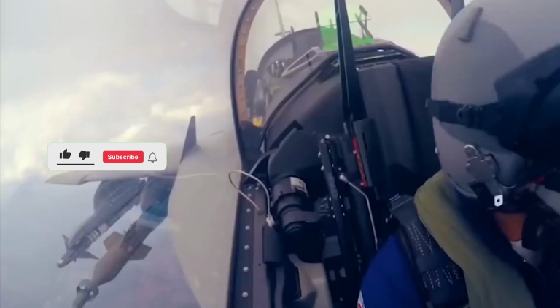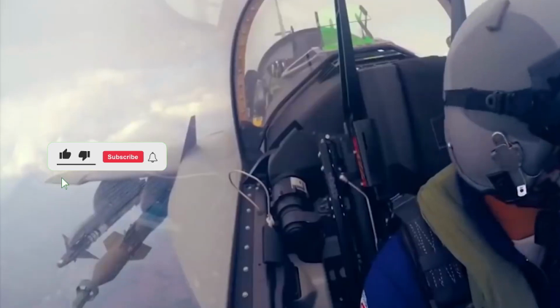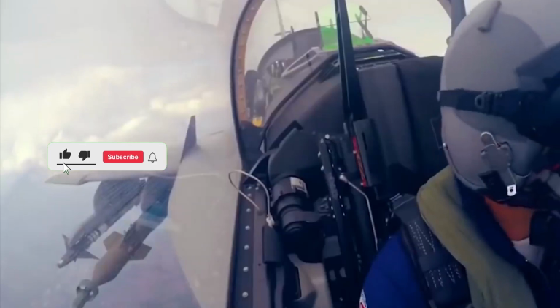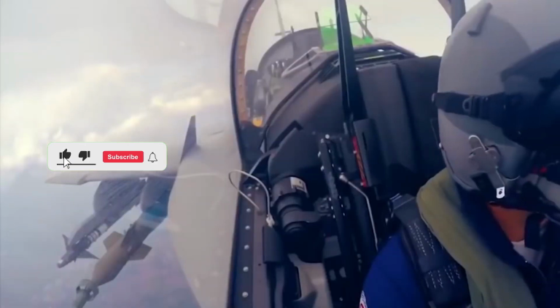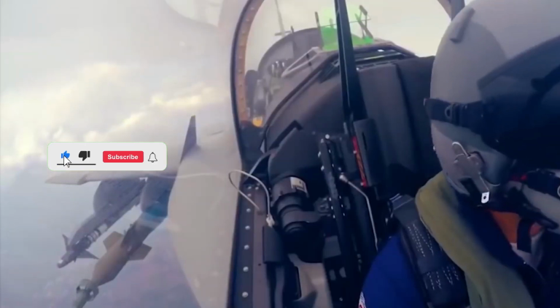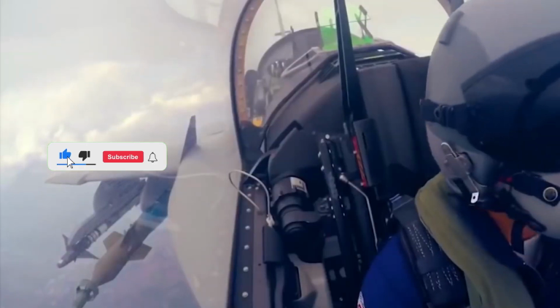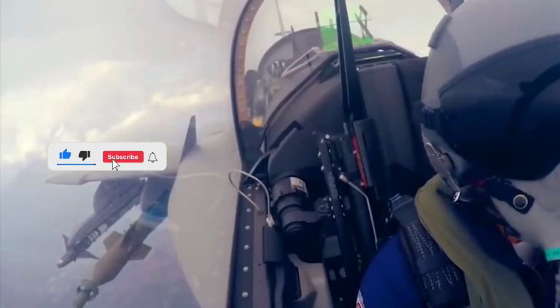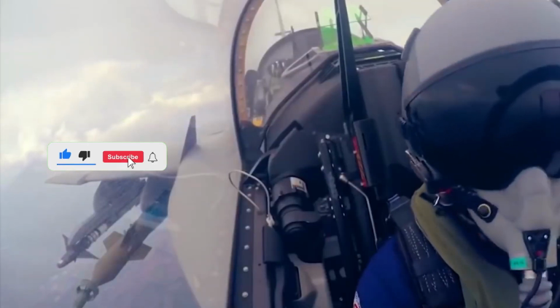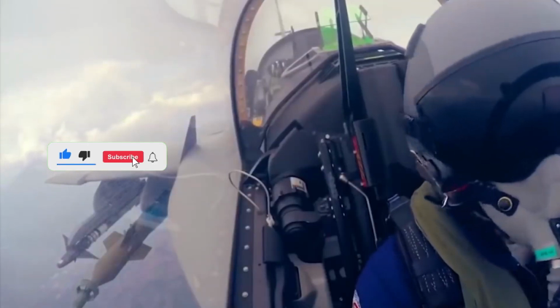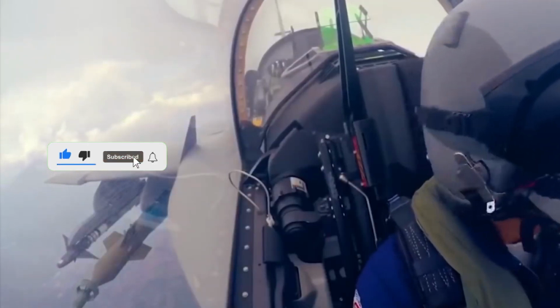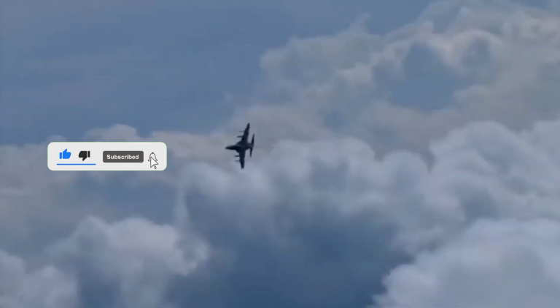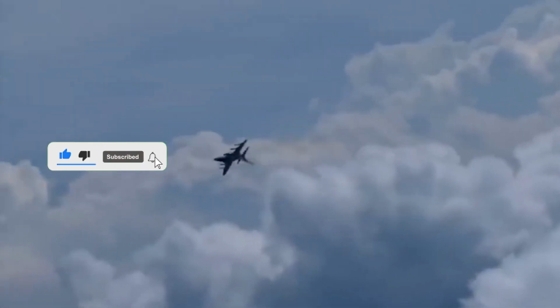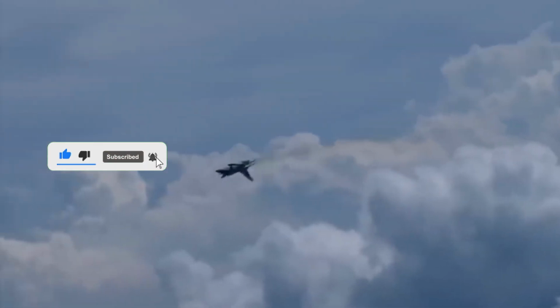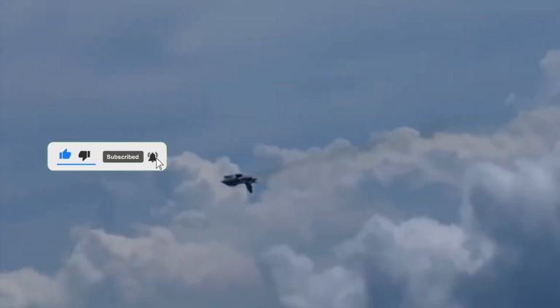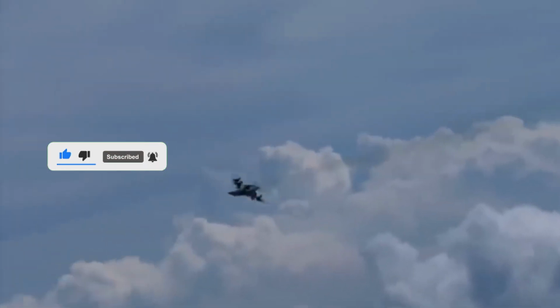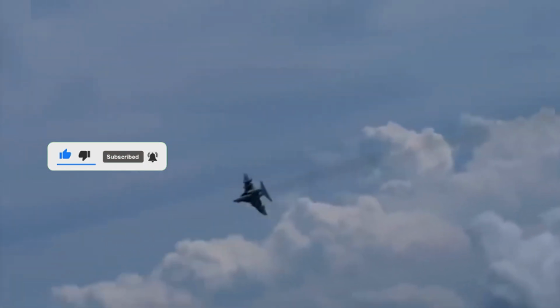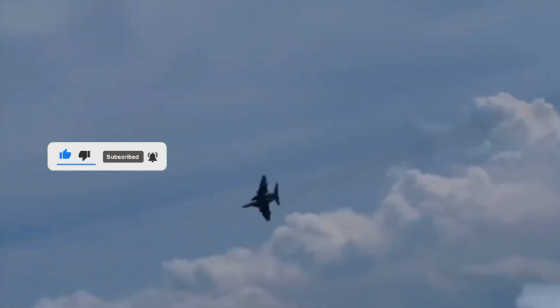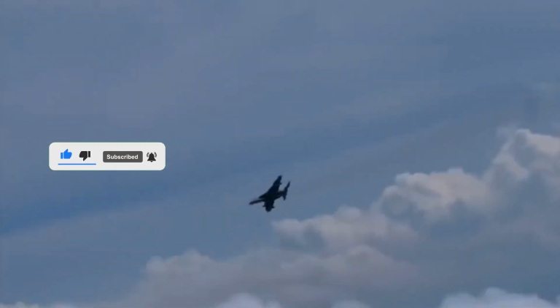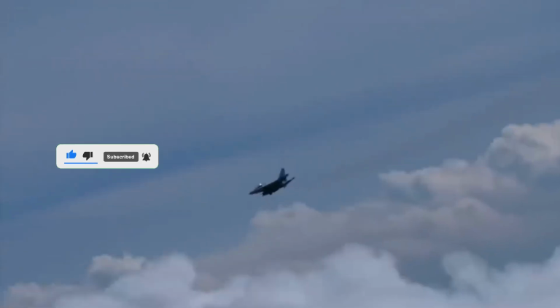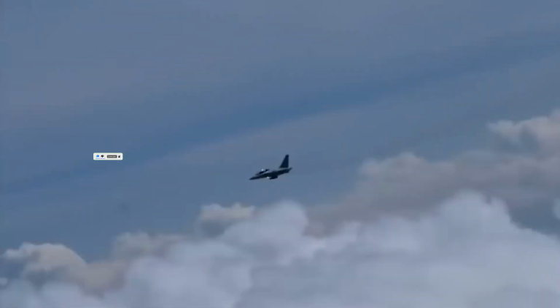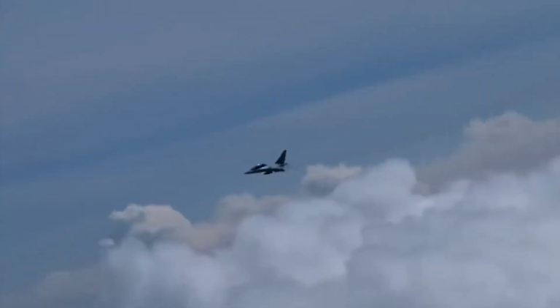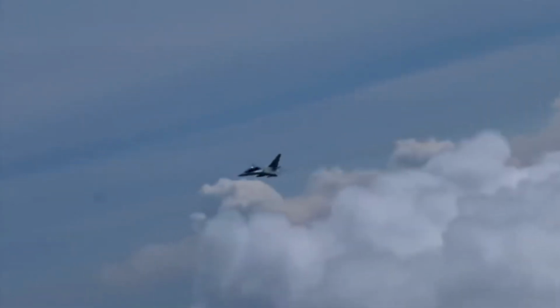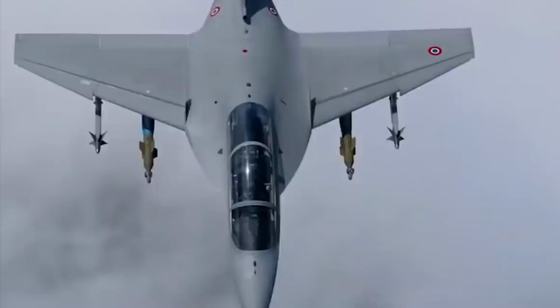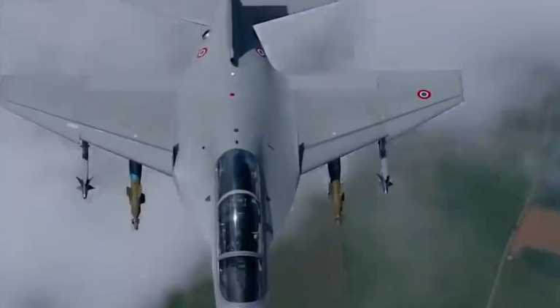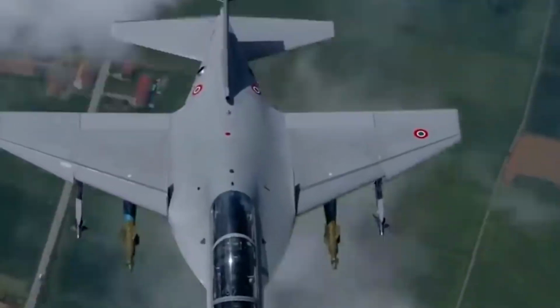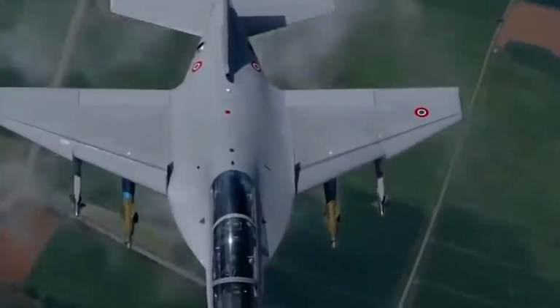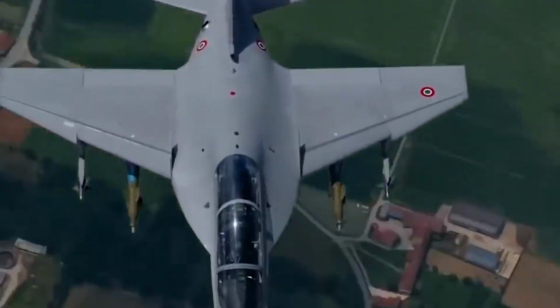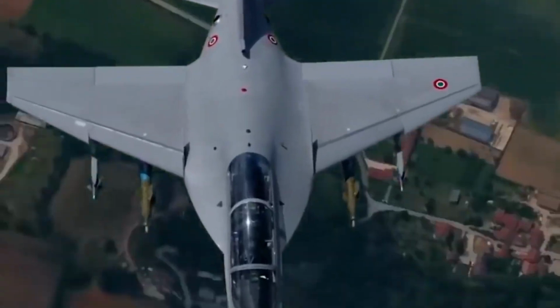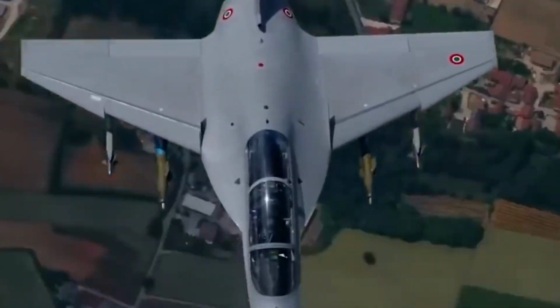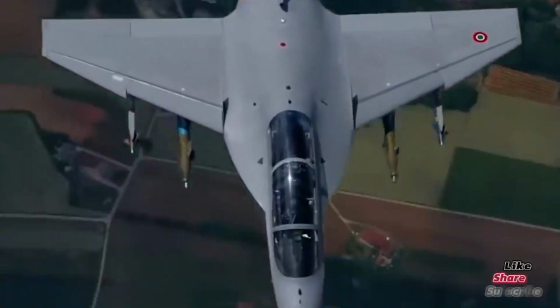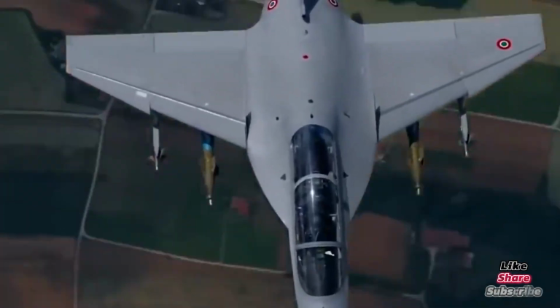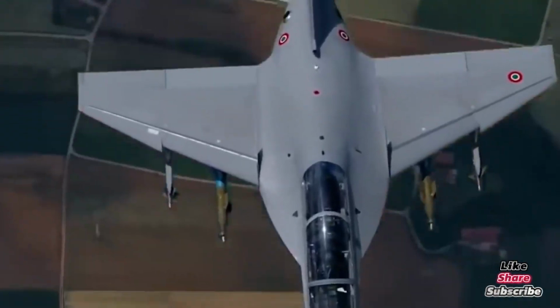Want to see more cutting-edge aircraft breakdowns? Like, subscribe, and tell us in the comments — what's your favorite military trainer or light fighter? Thanks for watching!